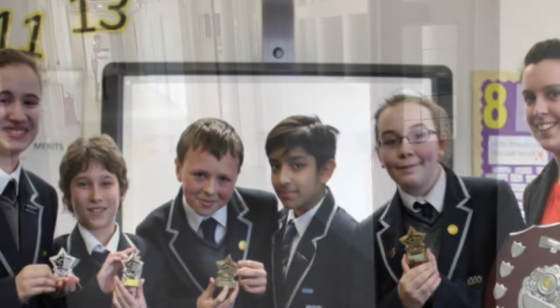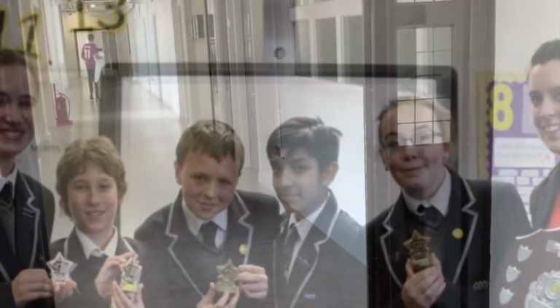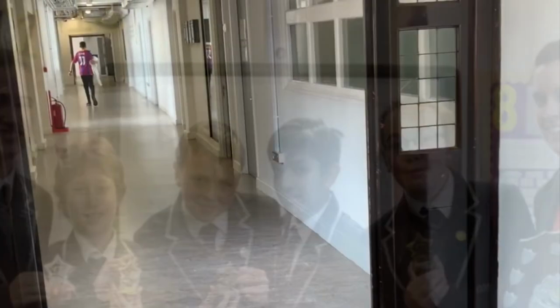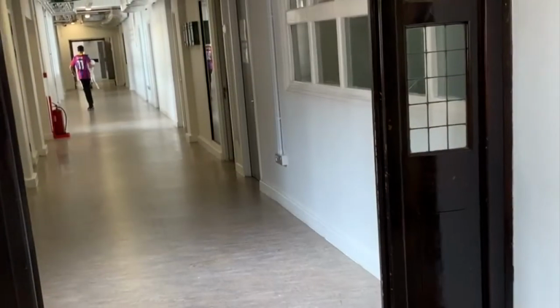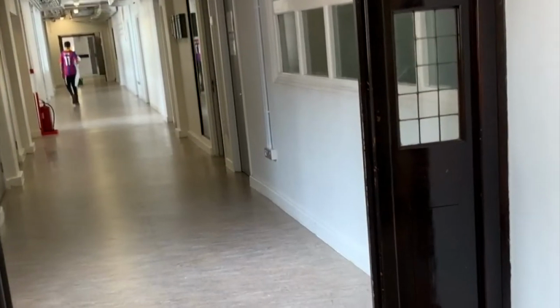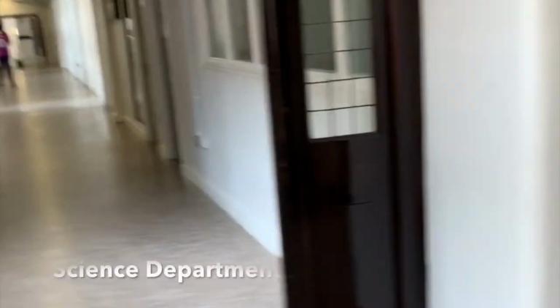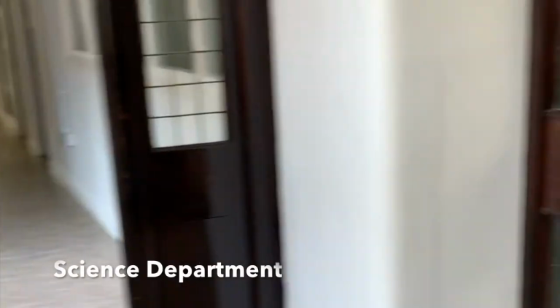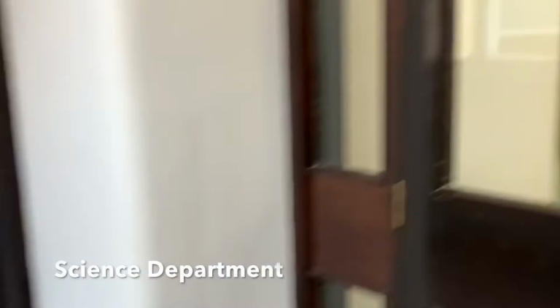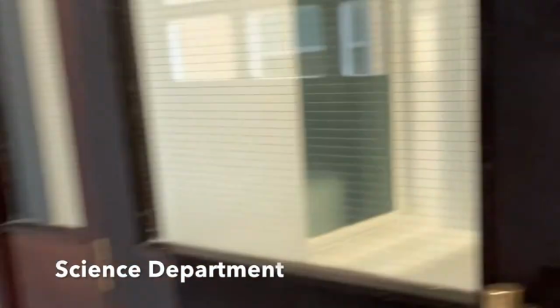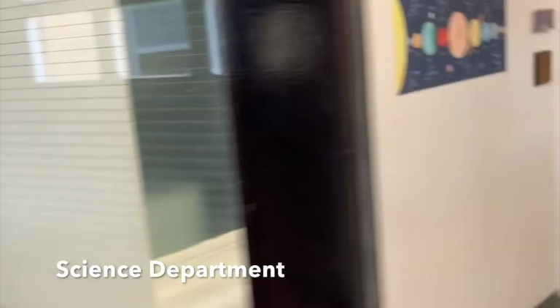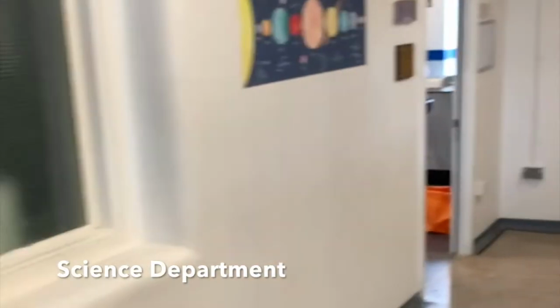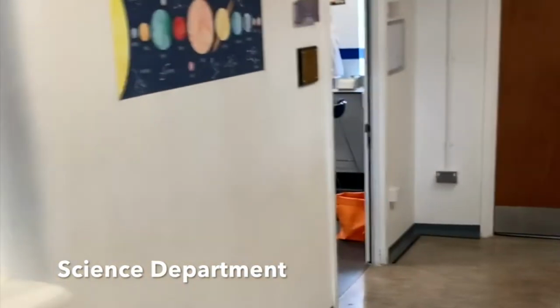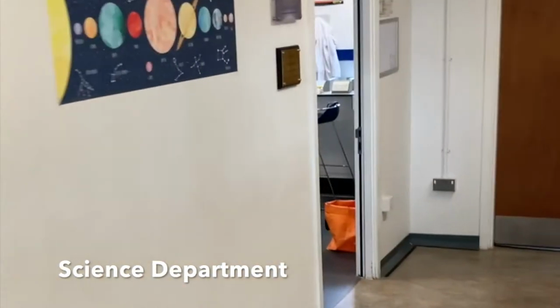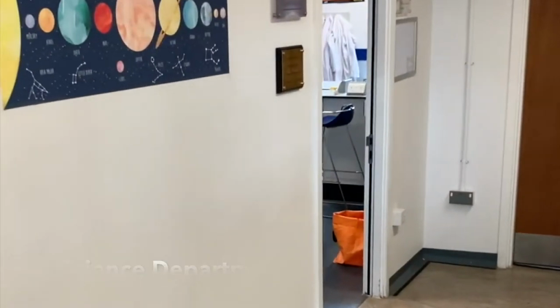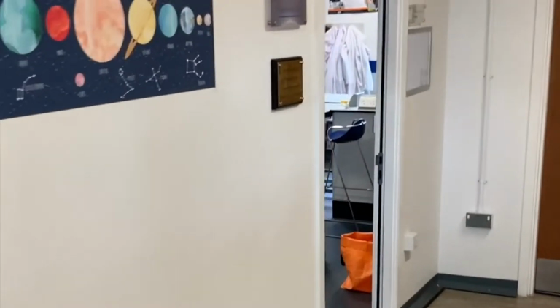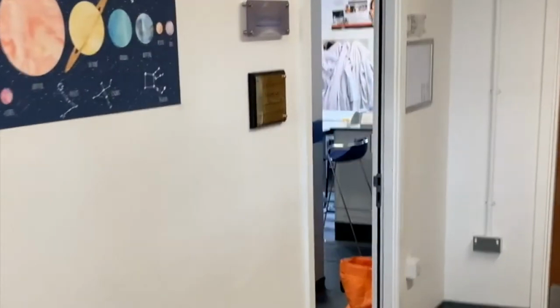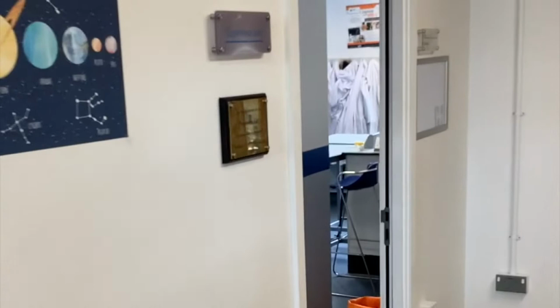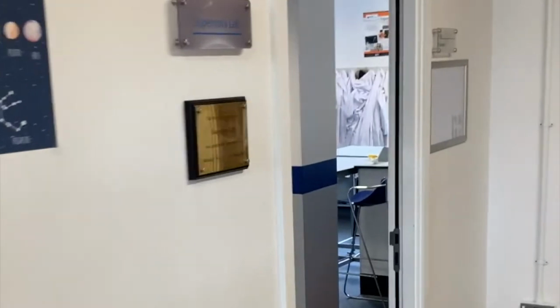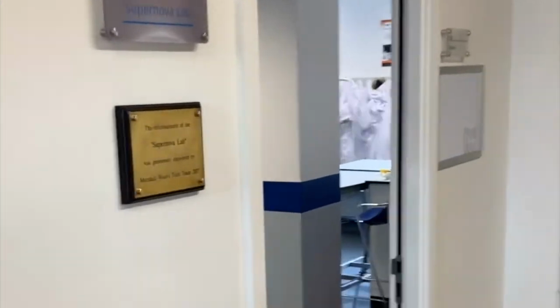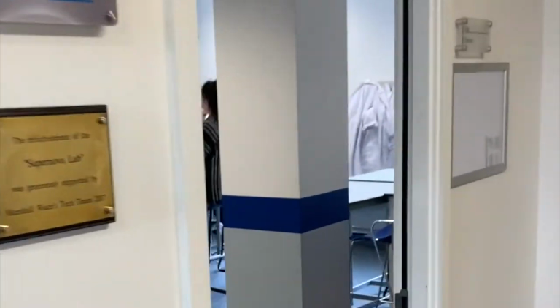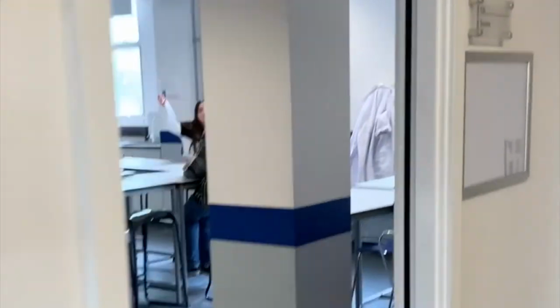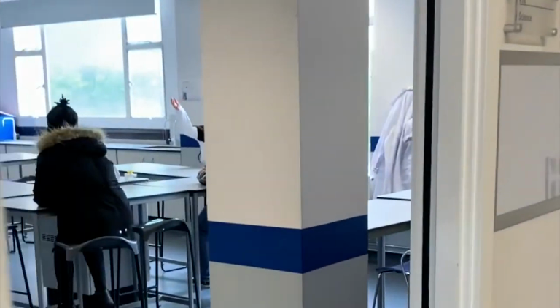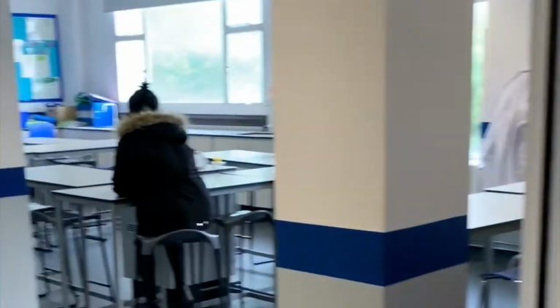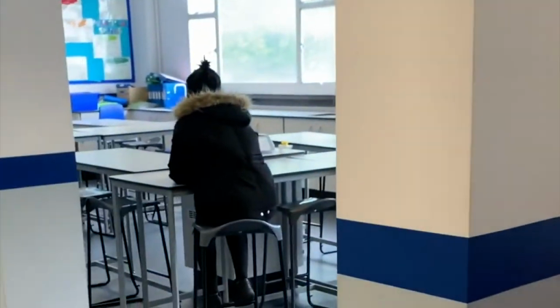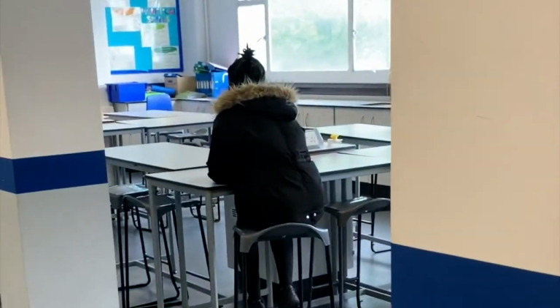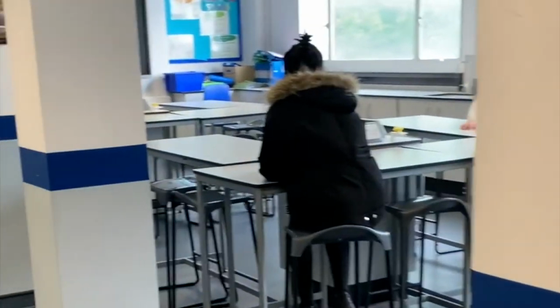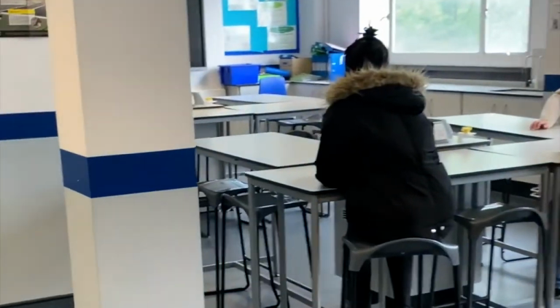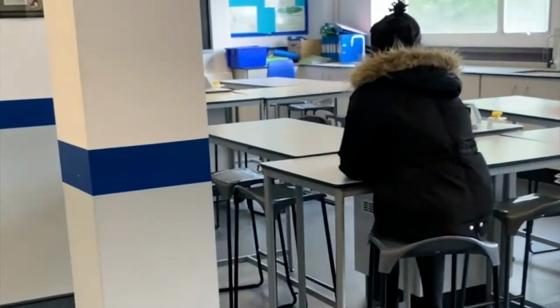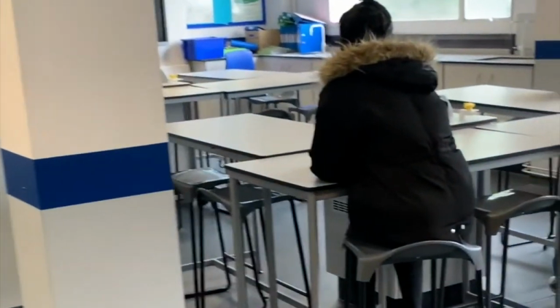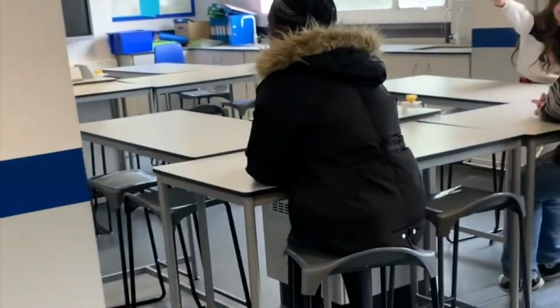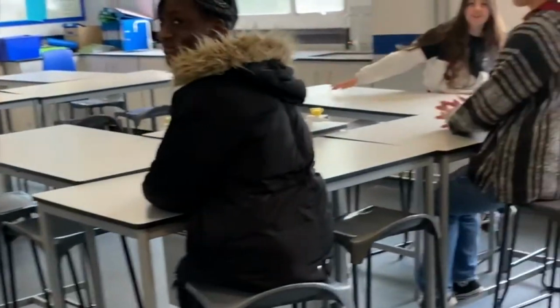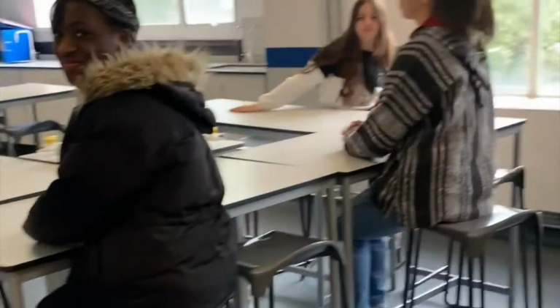Here is the first floor which has all of our science labs. Here you'll find the Supernova Lab and some of our lovely pupils showing the lab itself.